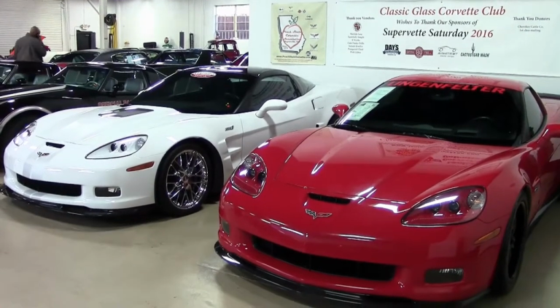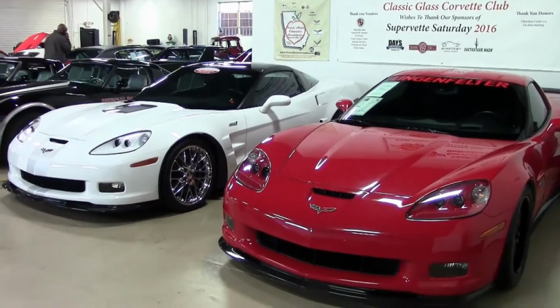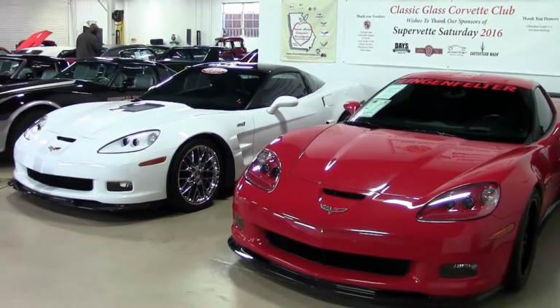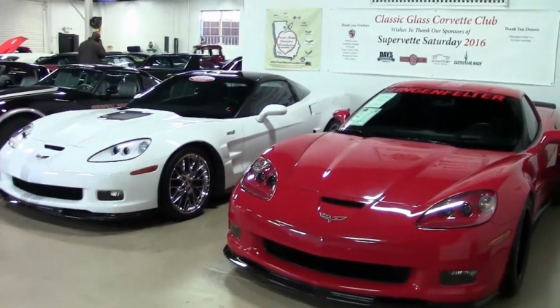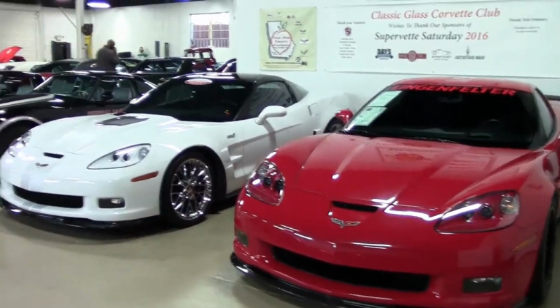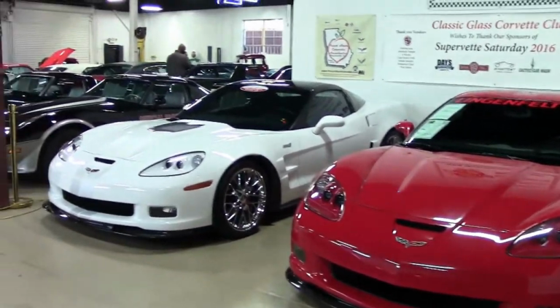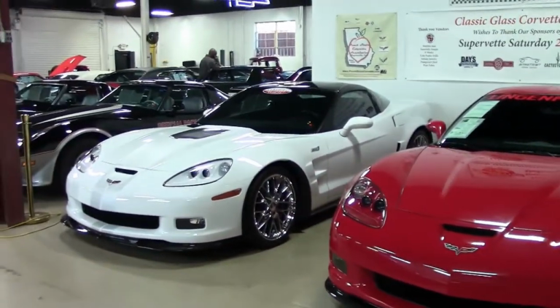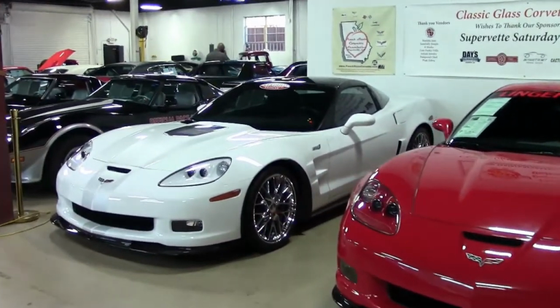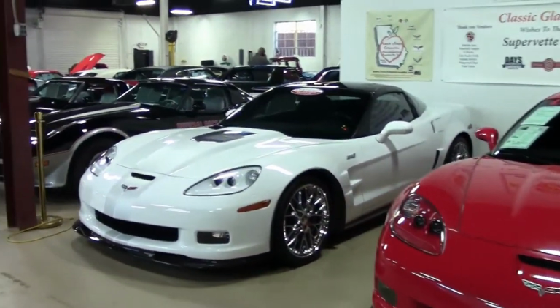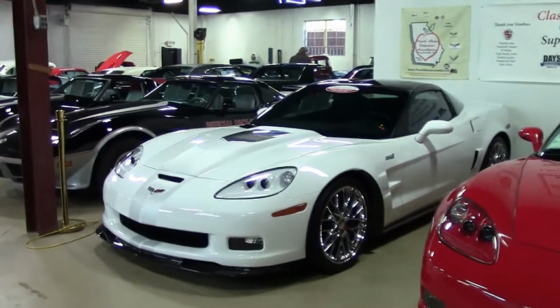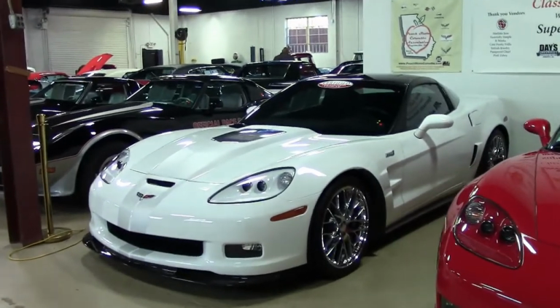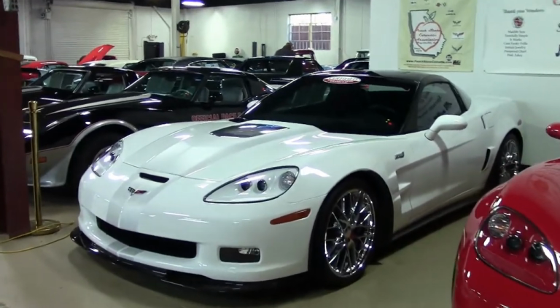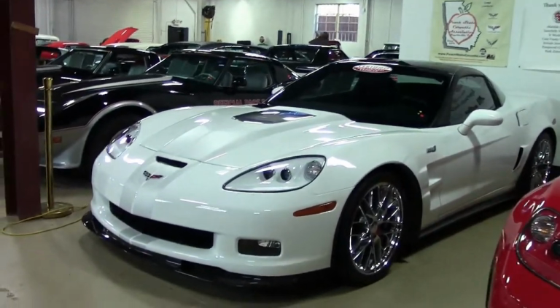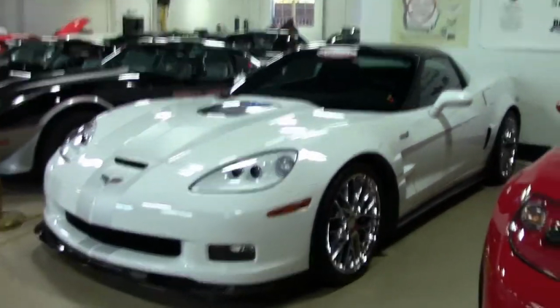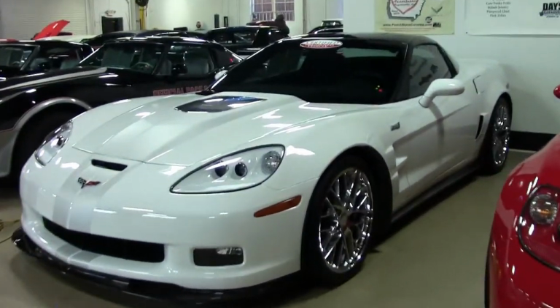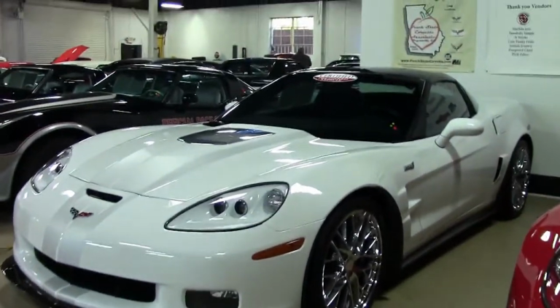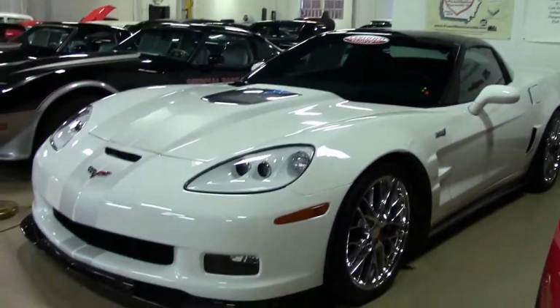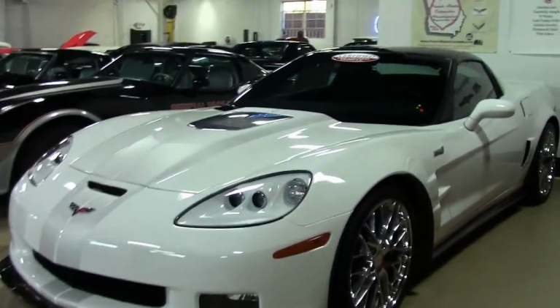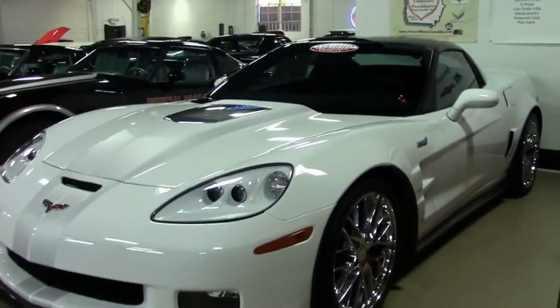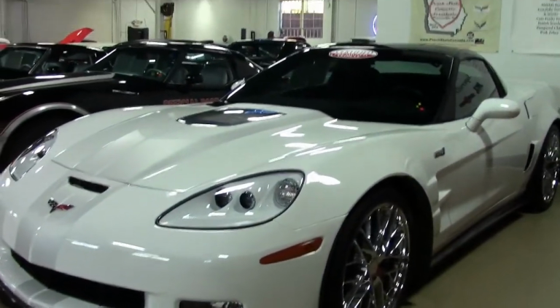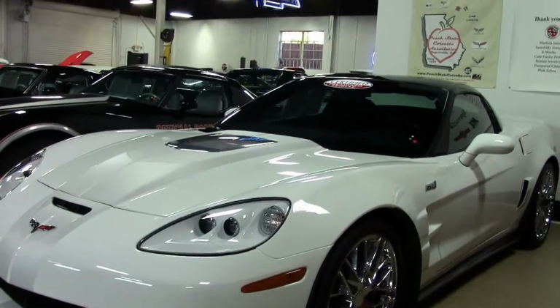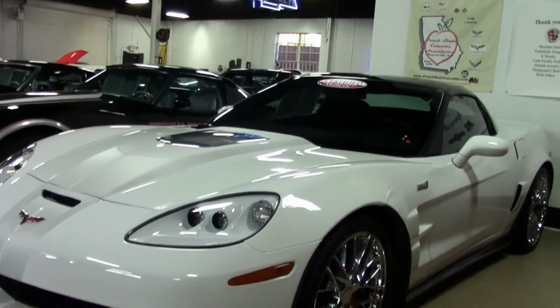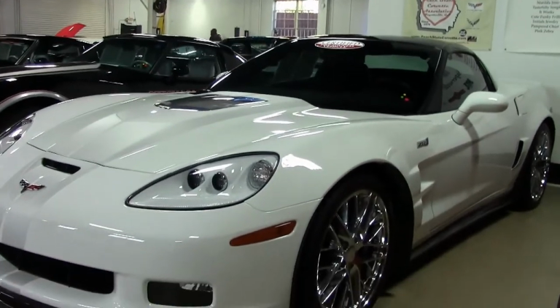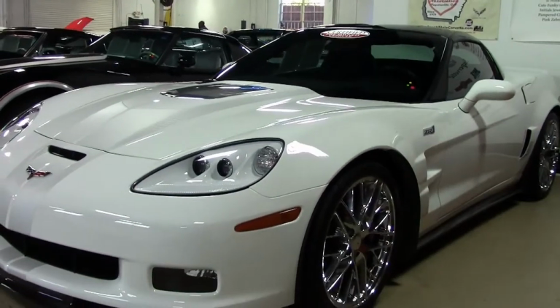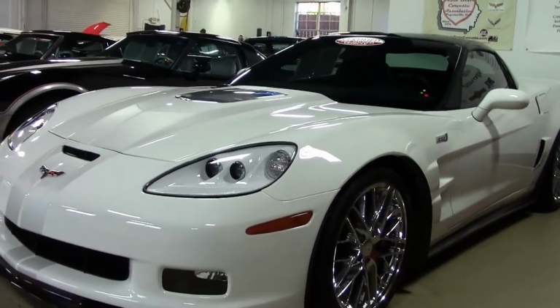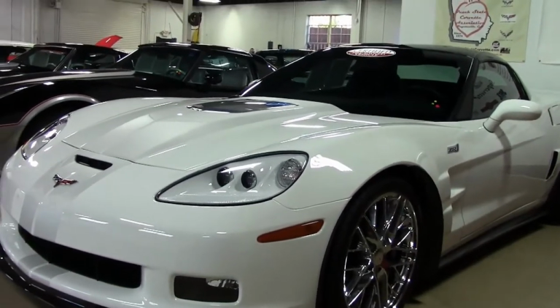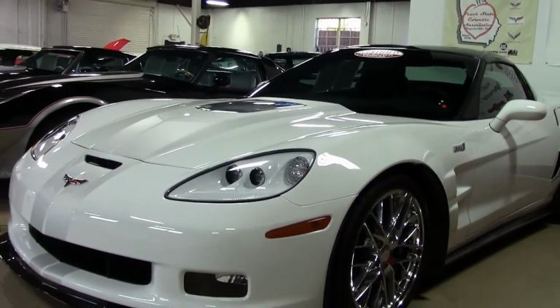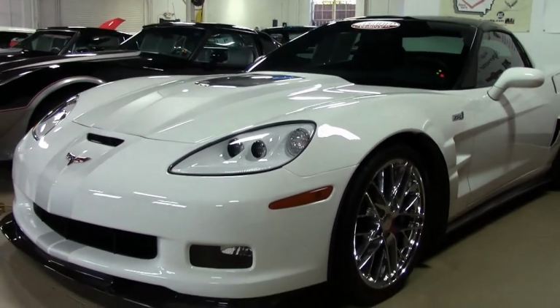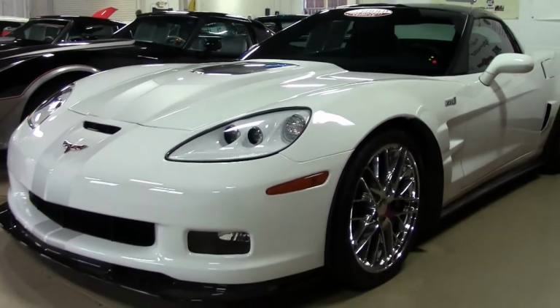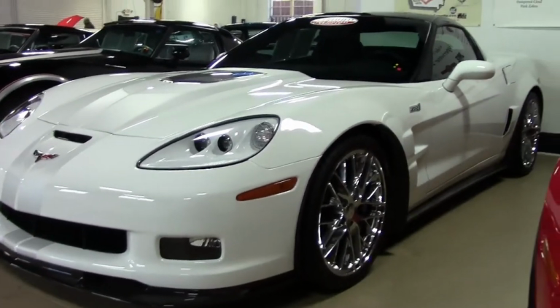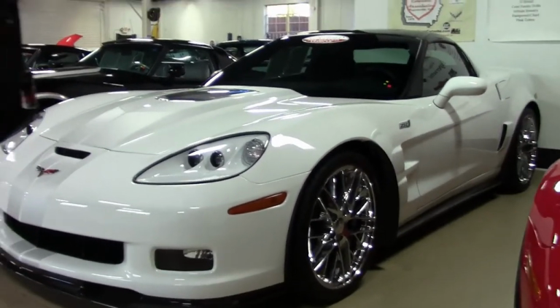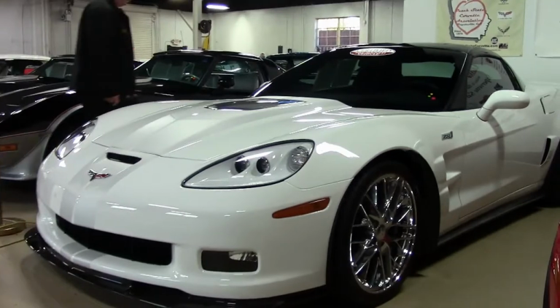2011 production was reduced to 13,596 cars, 806 of them being ZR1s, and if you liked the white color you only got a choice of 81 of them. So a very rare color choice.